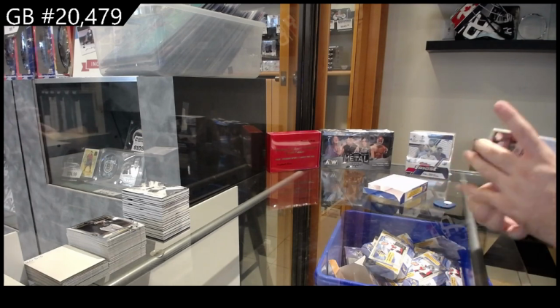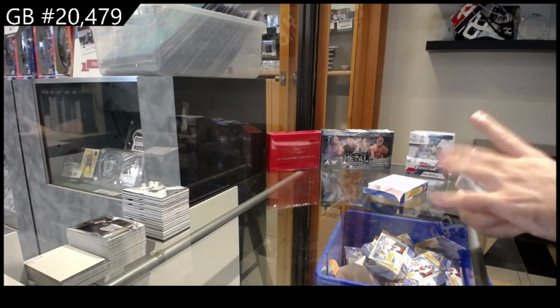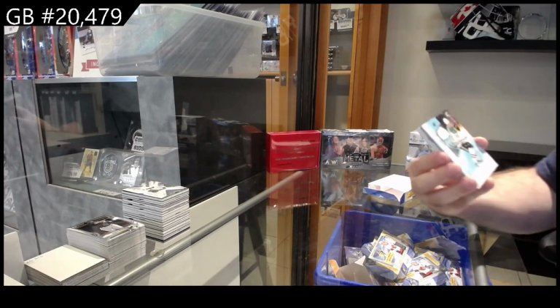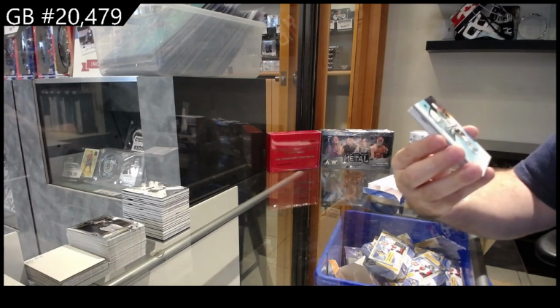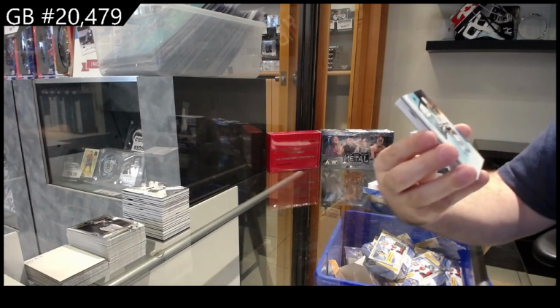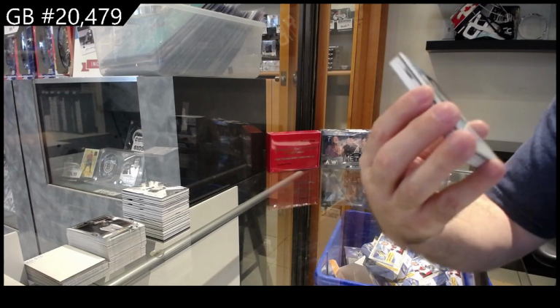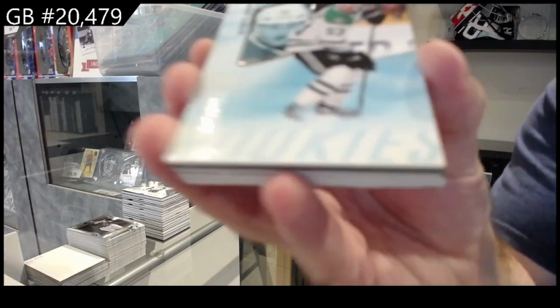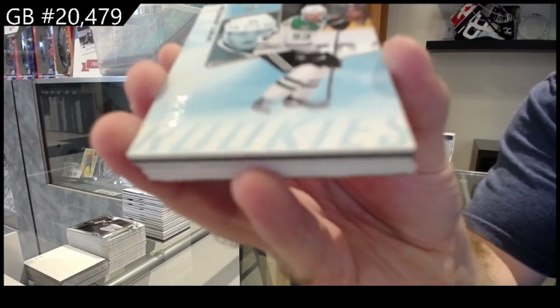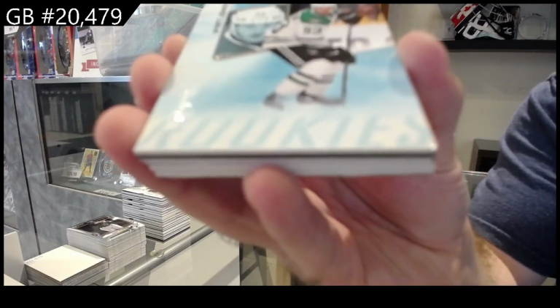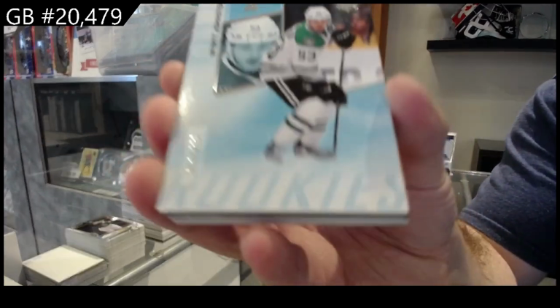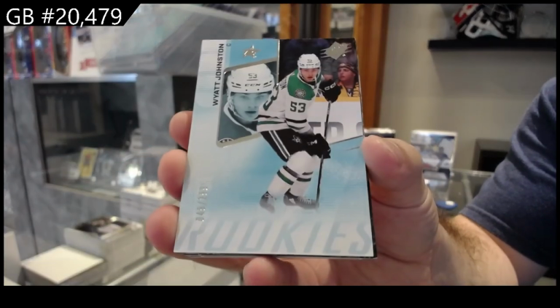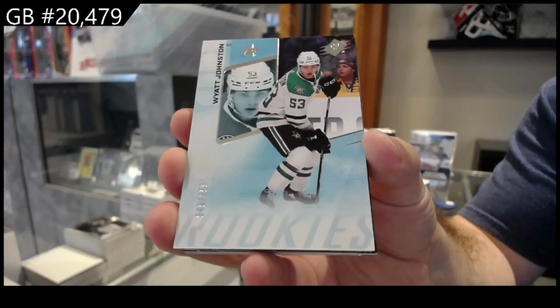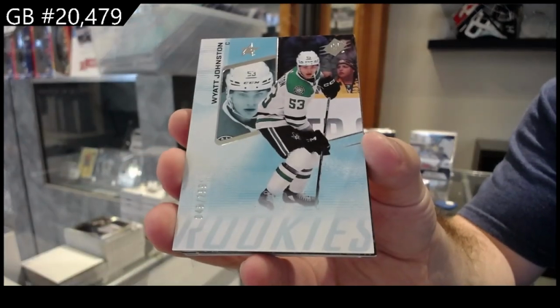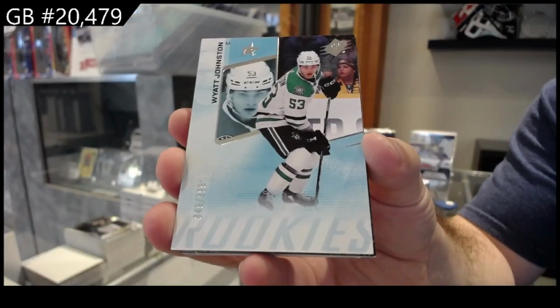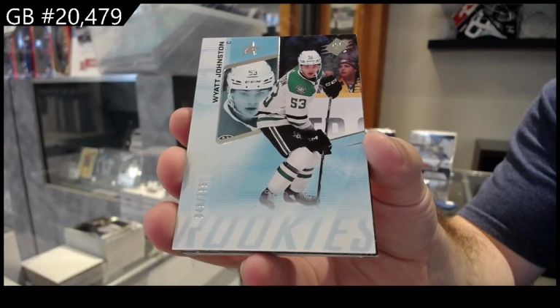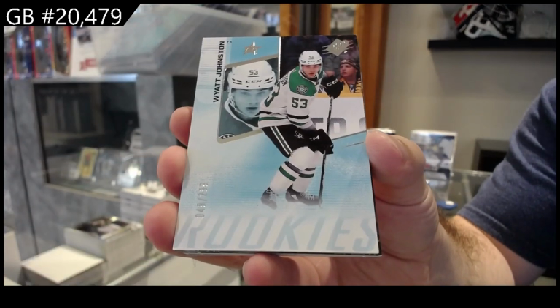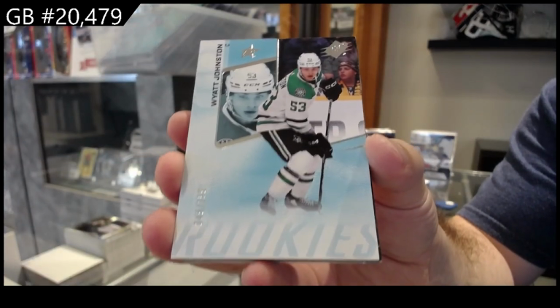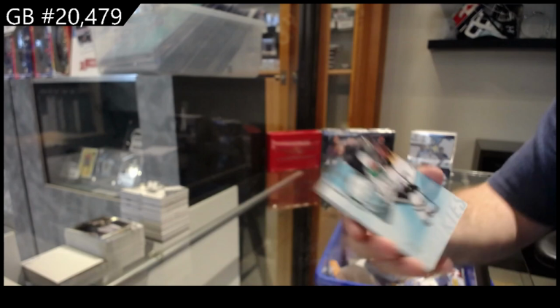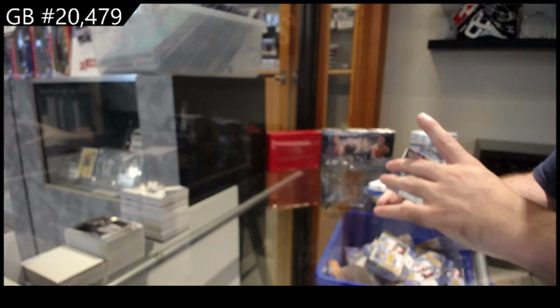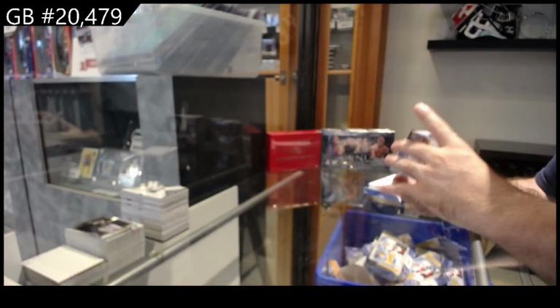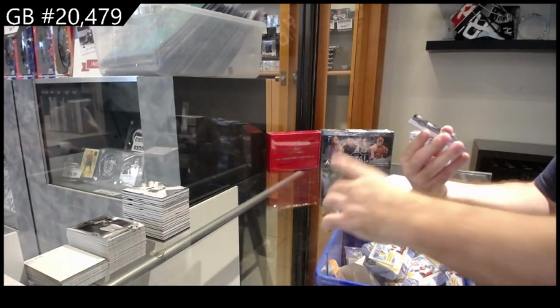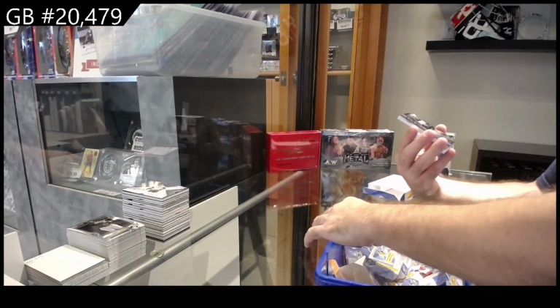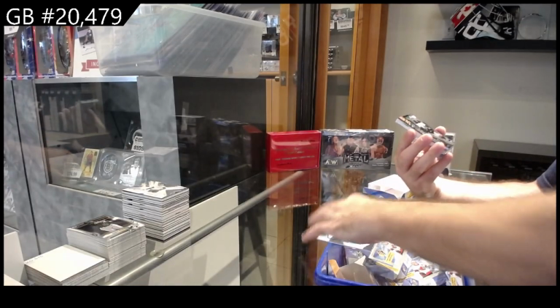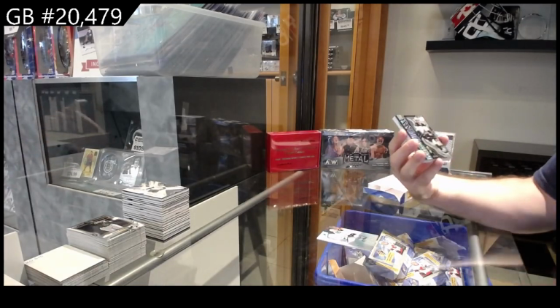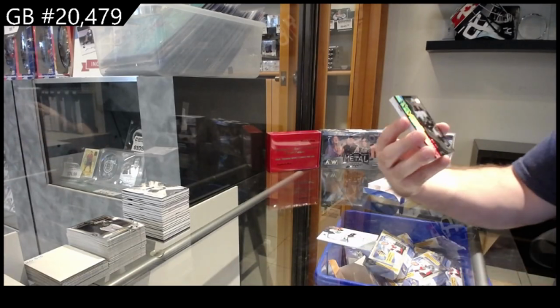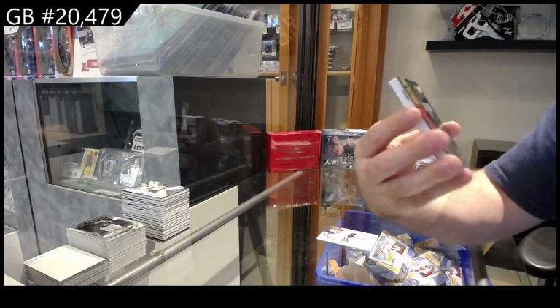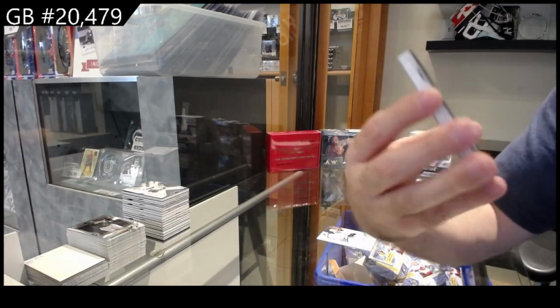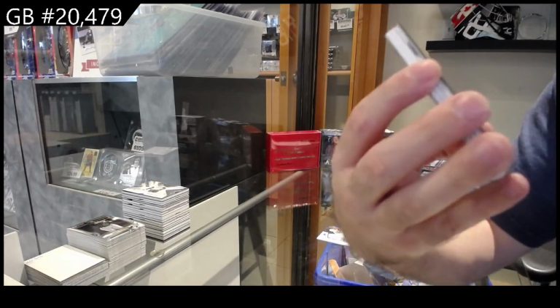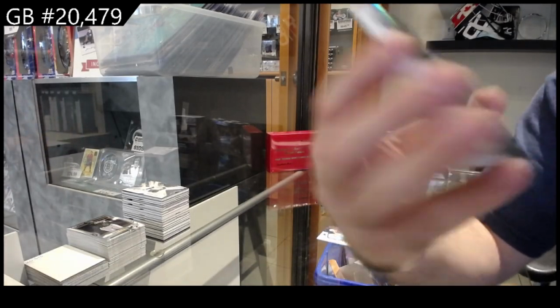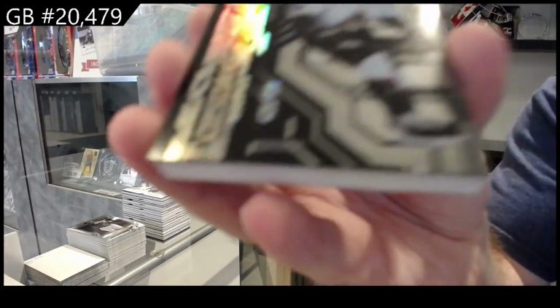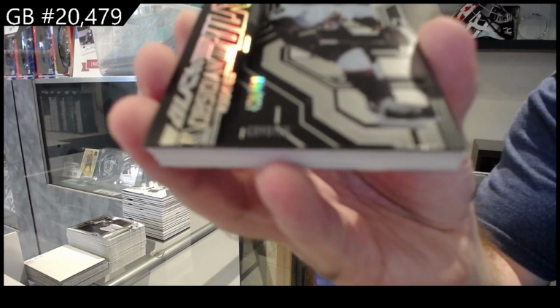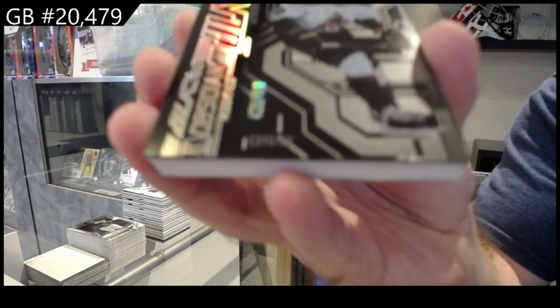We've got number 299 Johnston for the Dallas Stars, and an Obsidian rookie to 499 of McBain for the Coyotes.